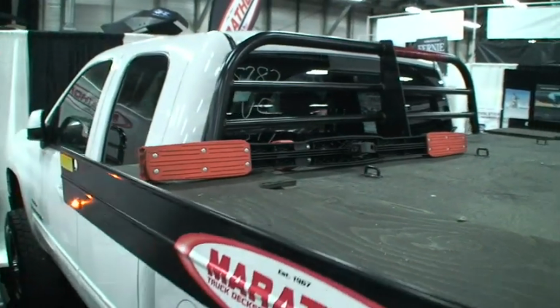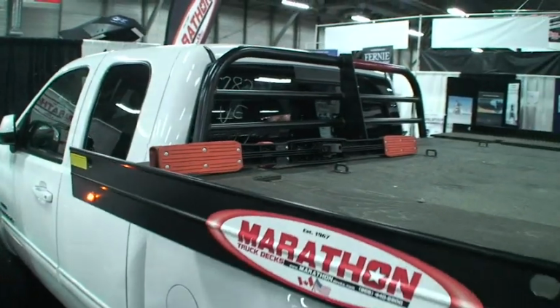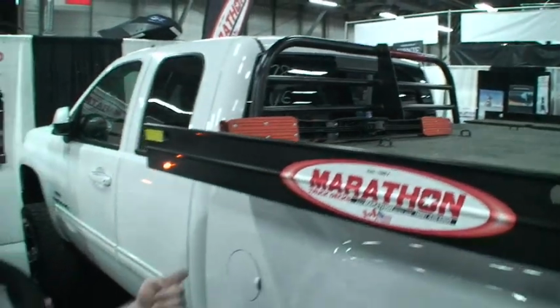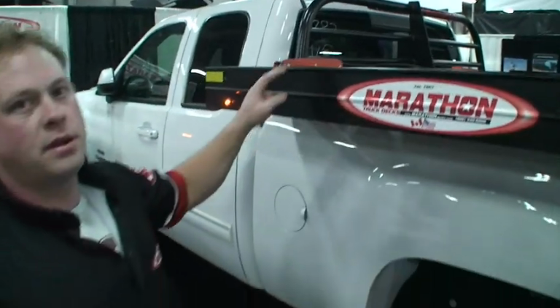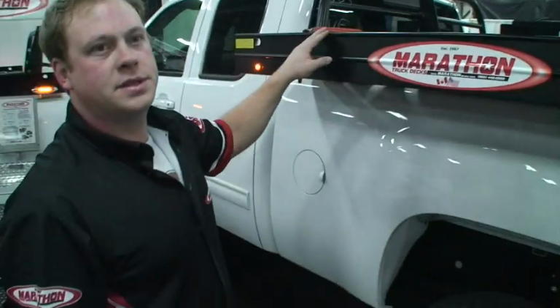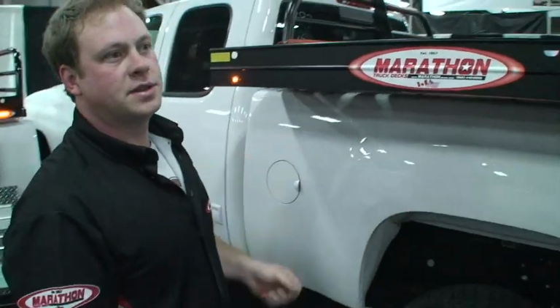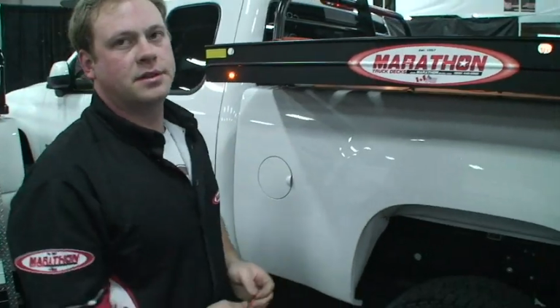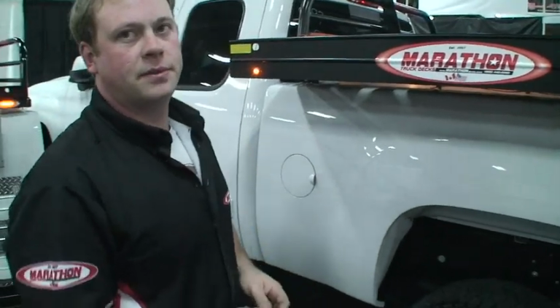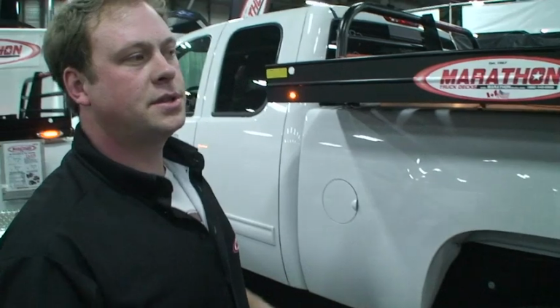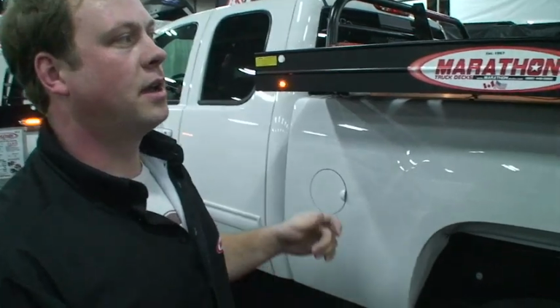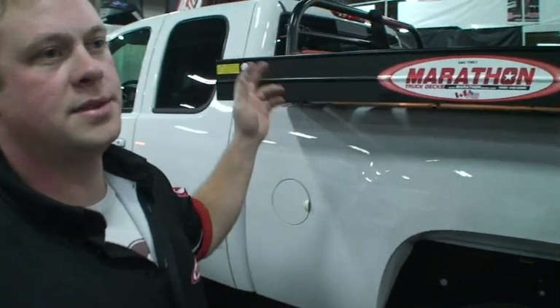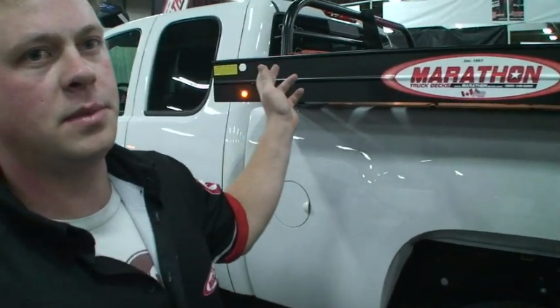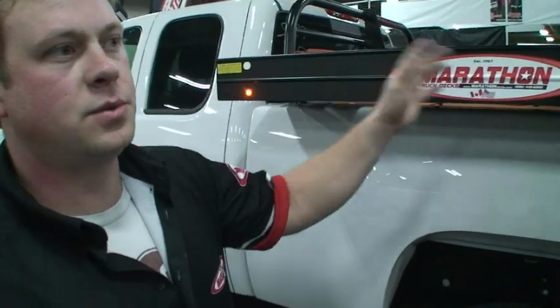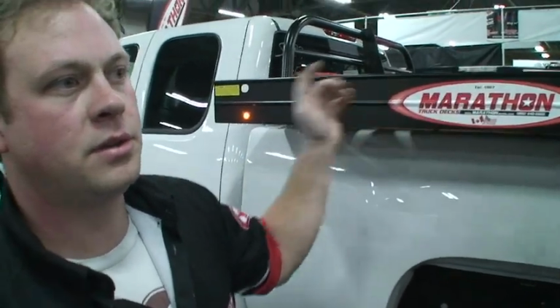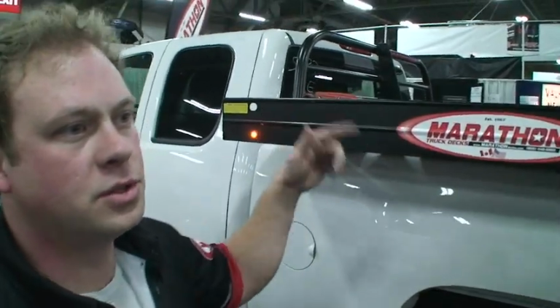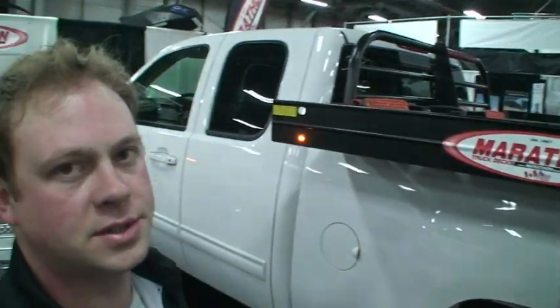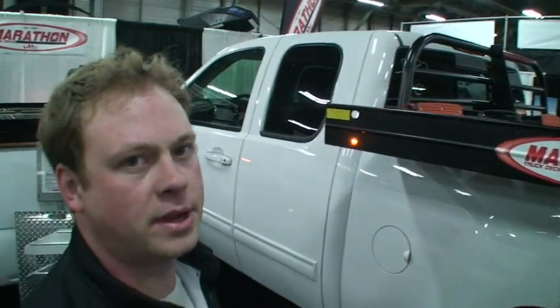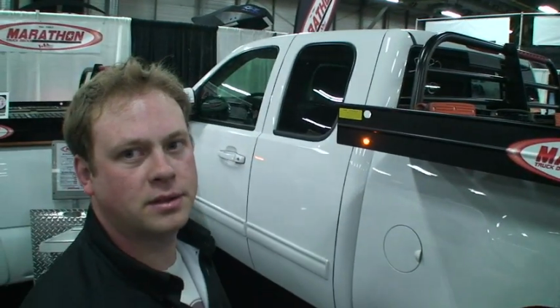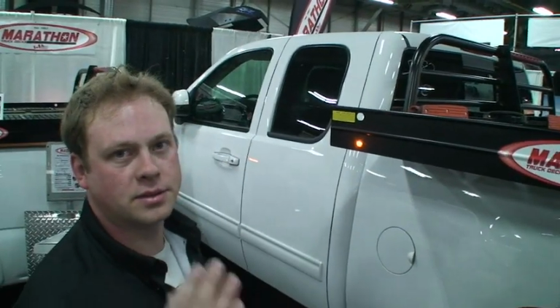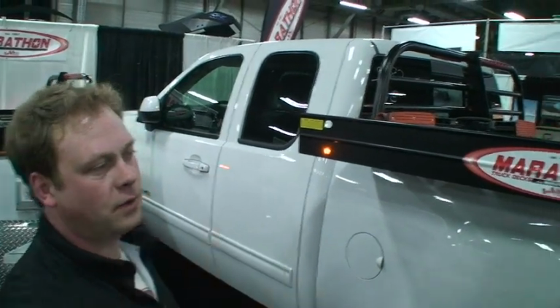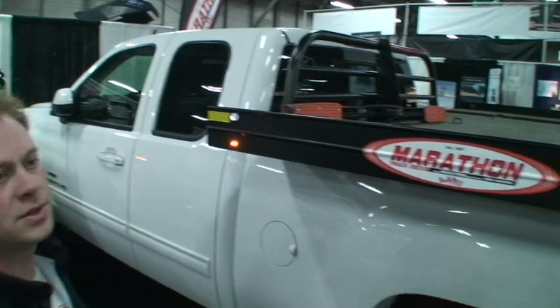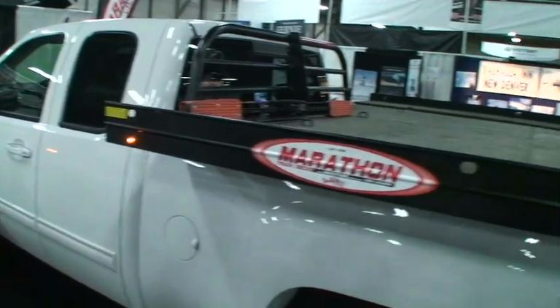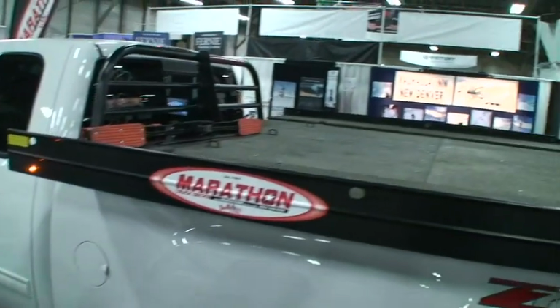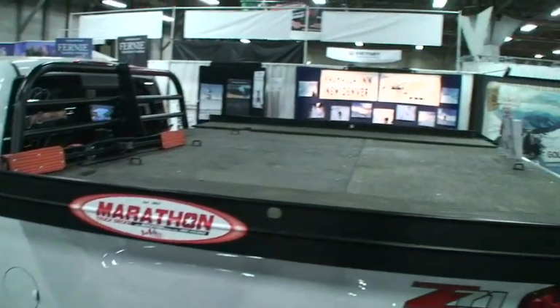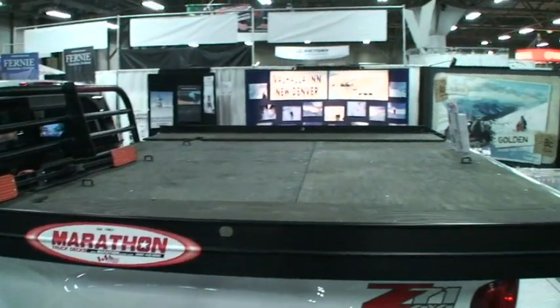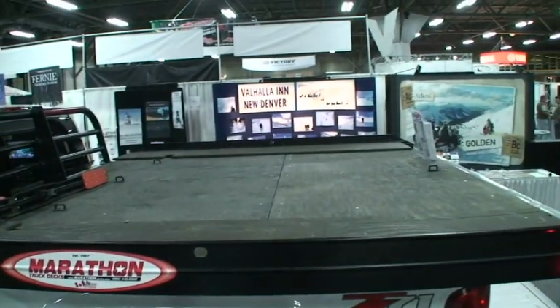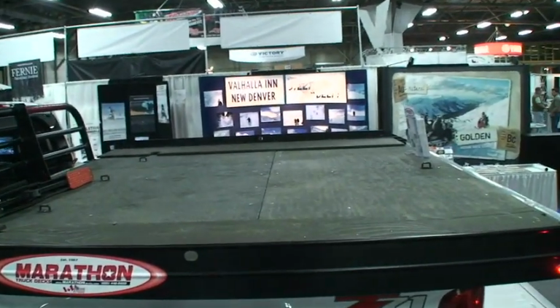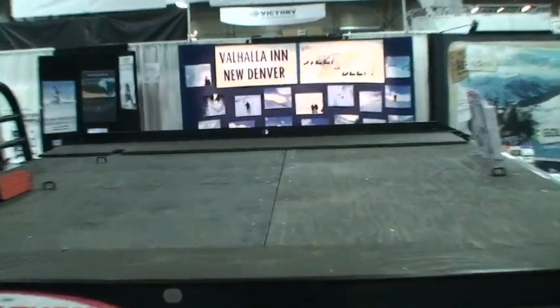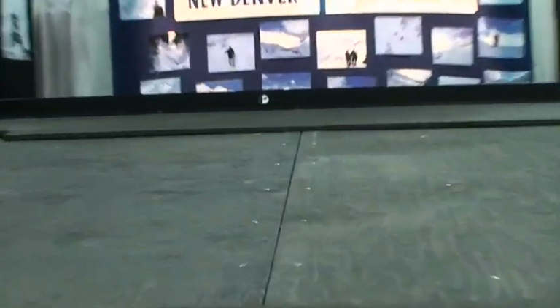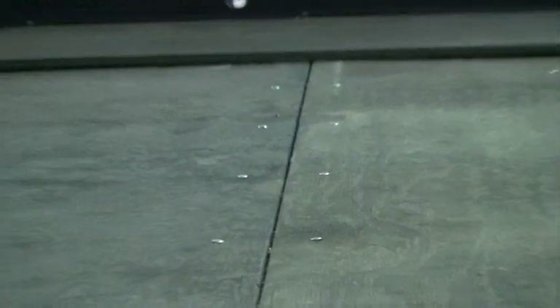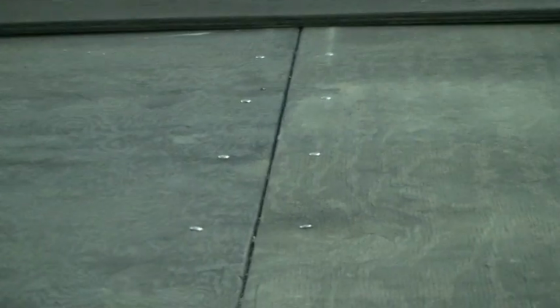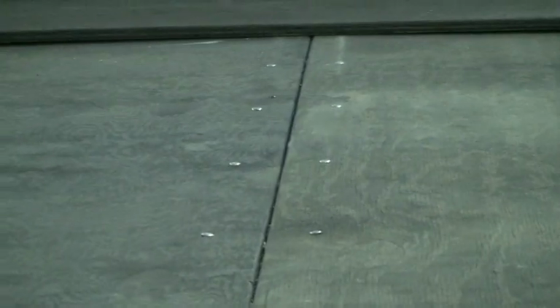Another feature of the Marathon decks is a sealed deck surface. The main seam in between the two sheets up on the deck is fully weather sealed, so you're not going to get snow melt or rain in your box.